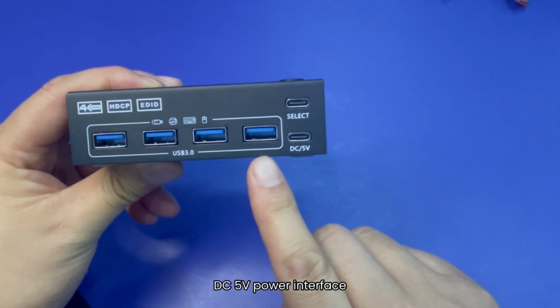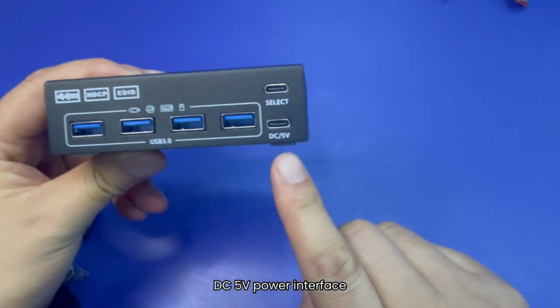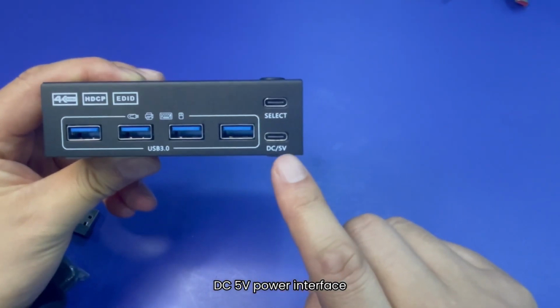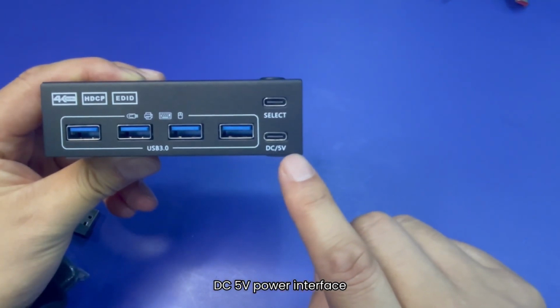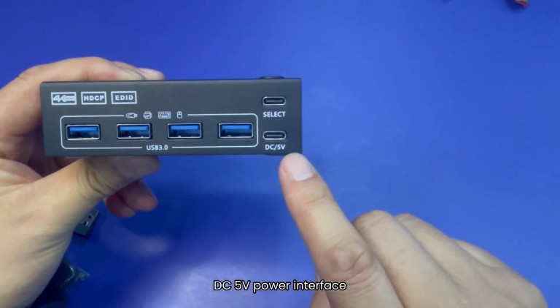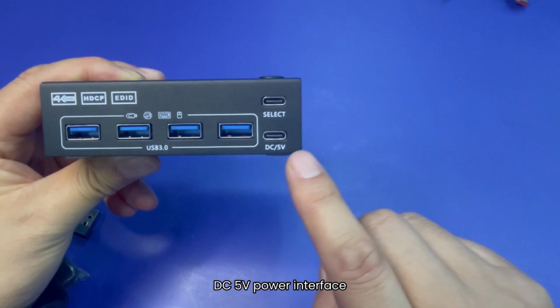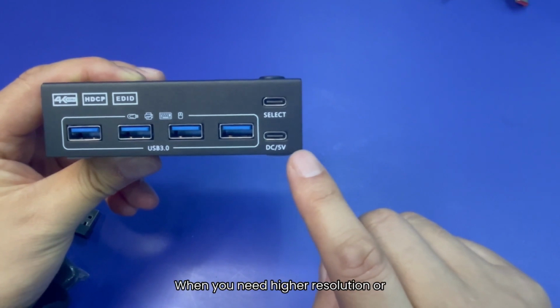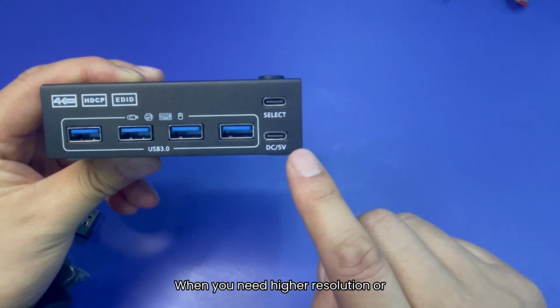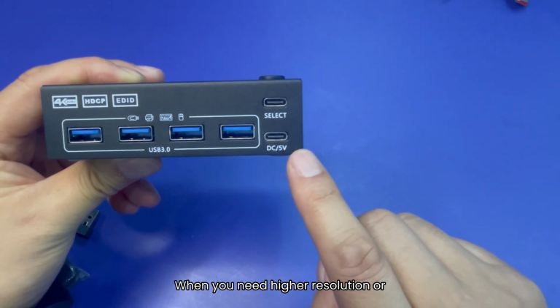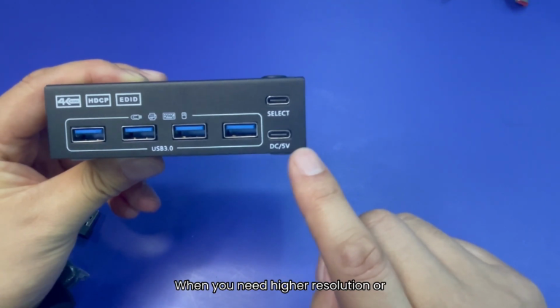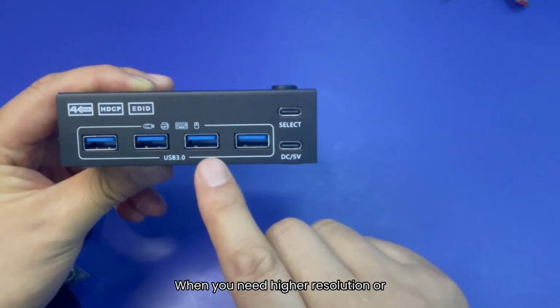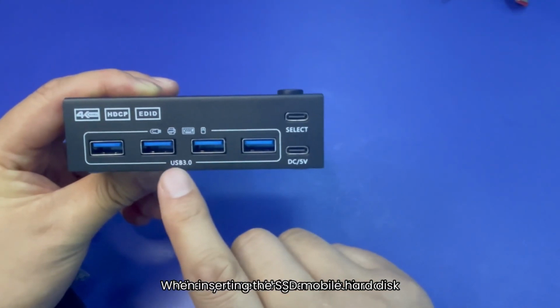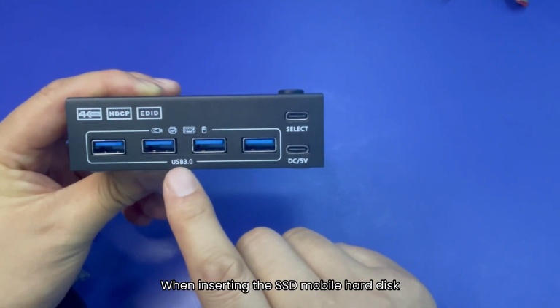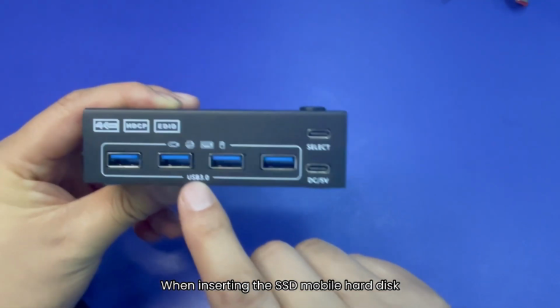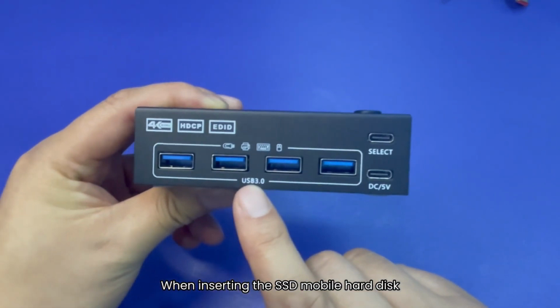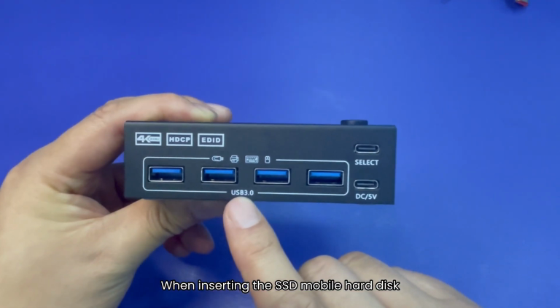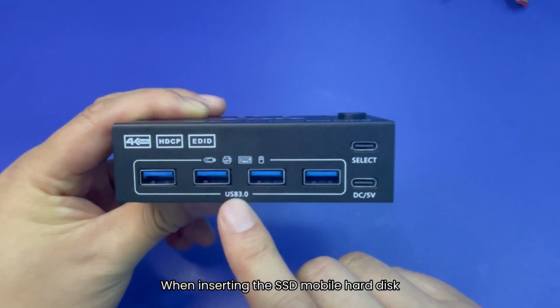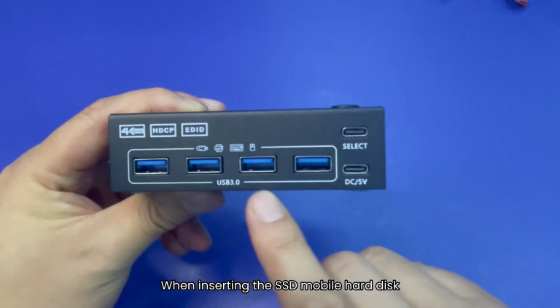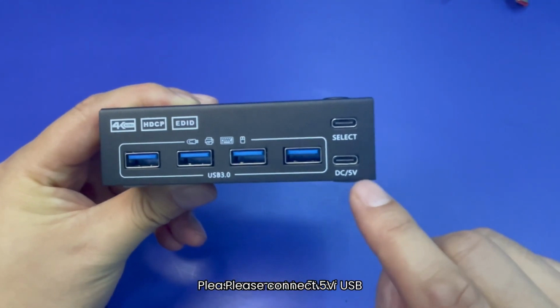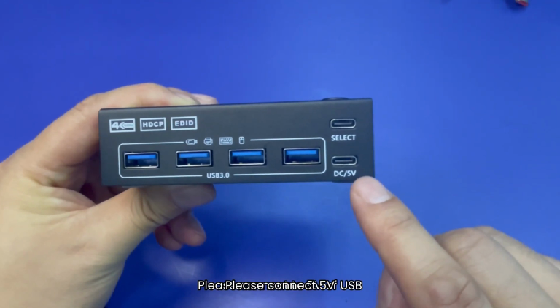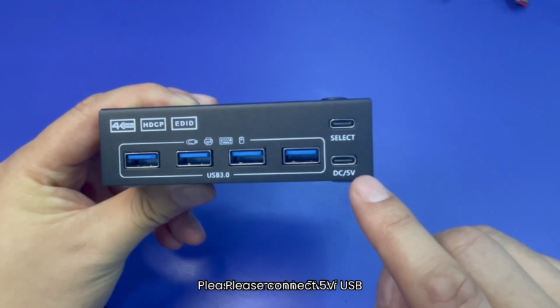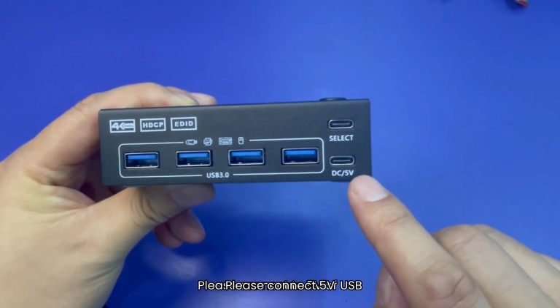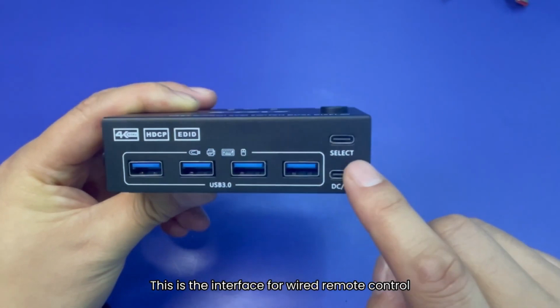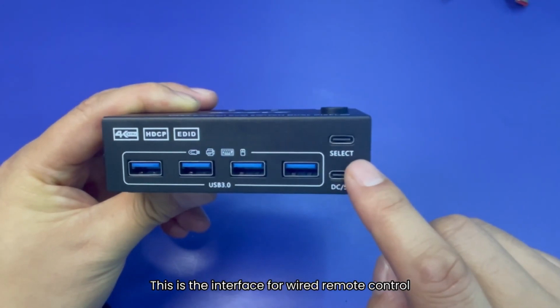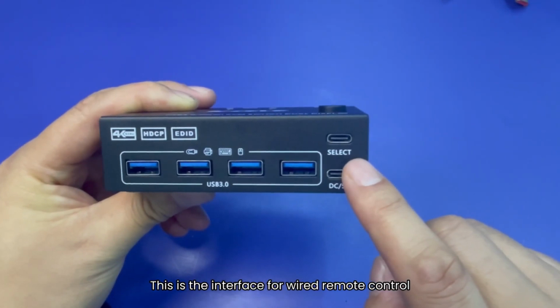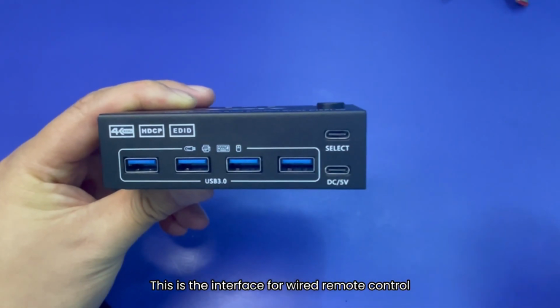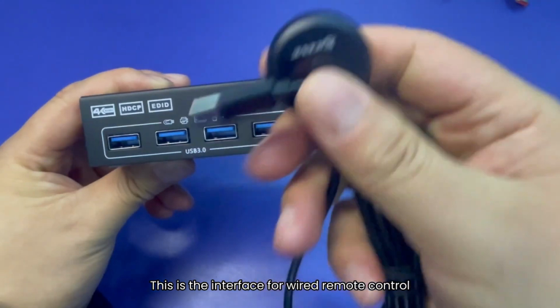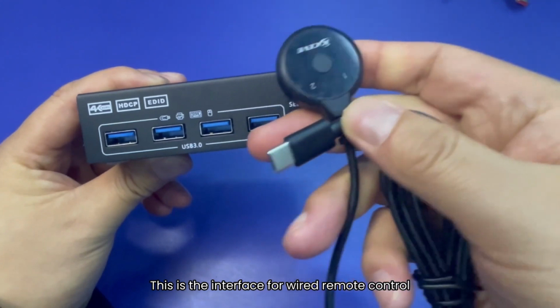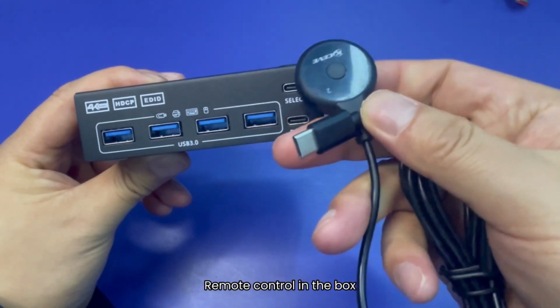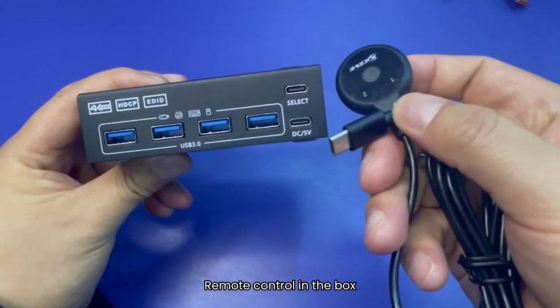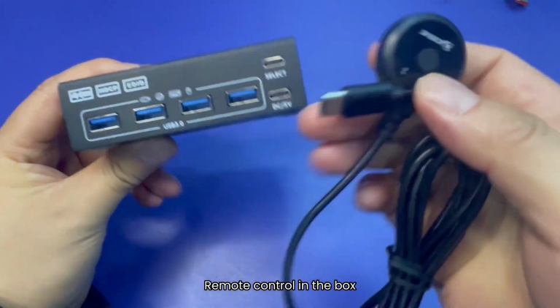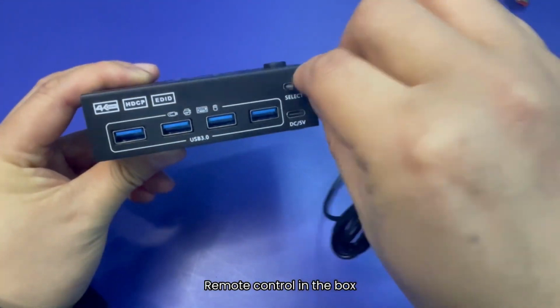There is a DC 5V power interface. When you need higher resolution or when inserting an SSD or mobile hard disk, please connect 5 volts. This is the interface for wired remote control, and the remote control is included in the box.